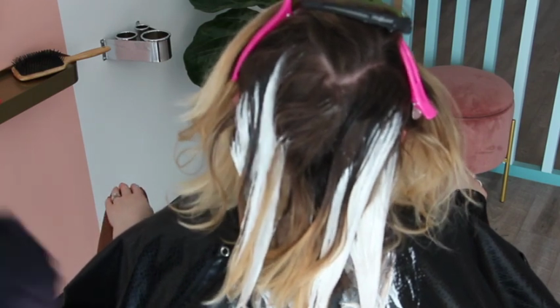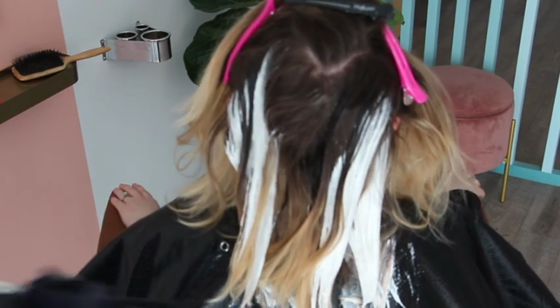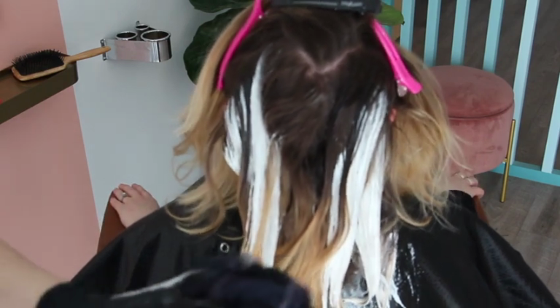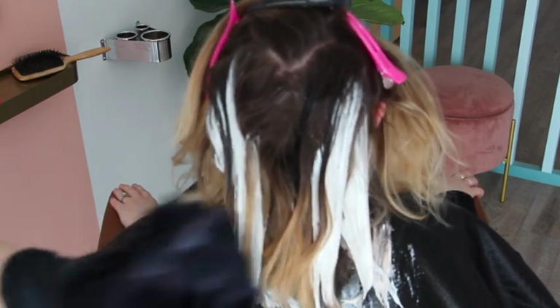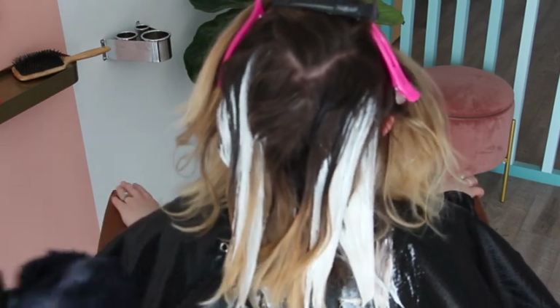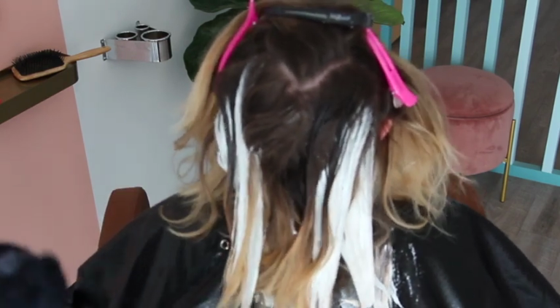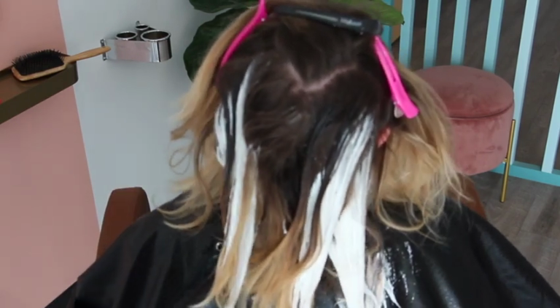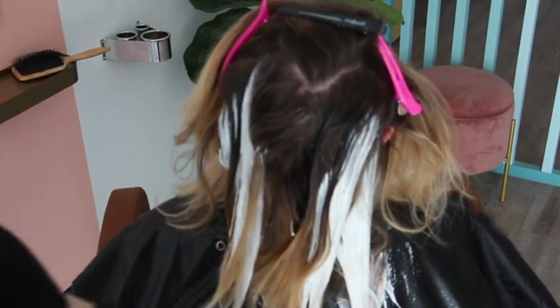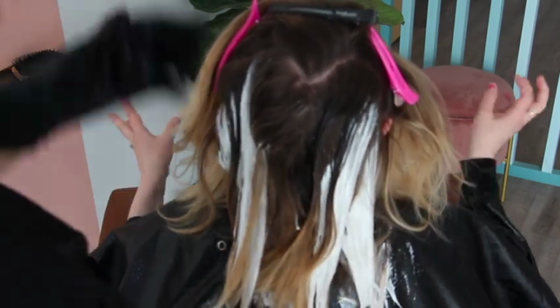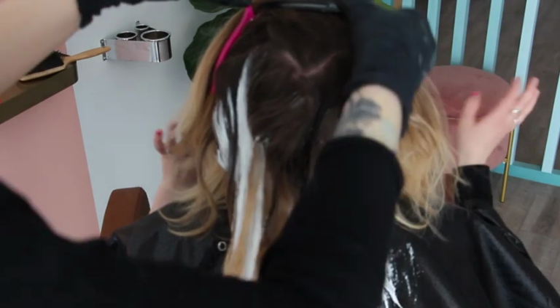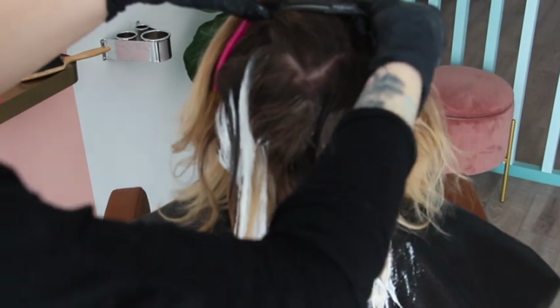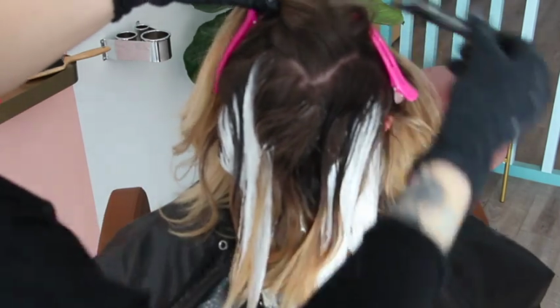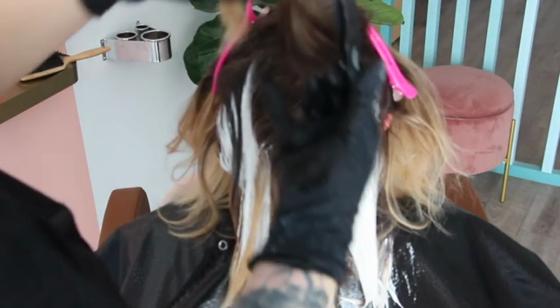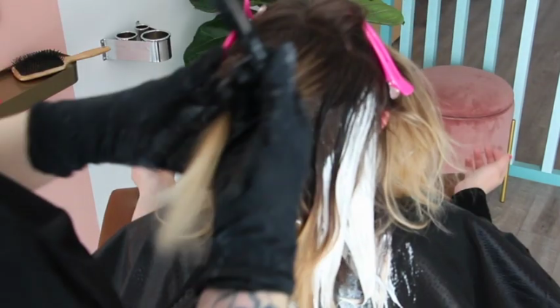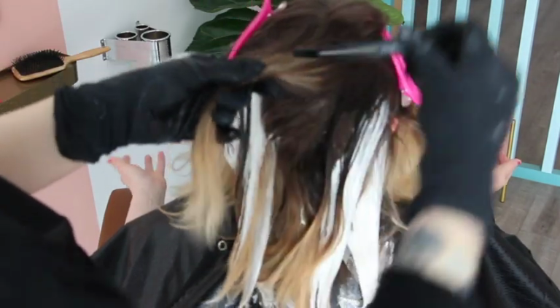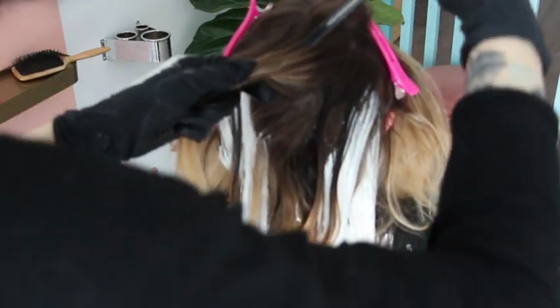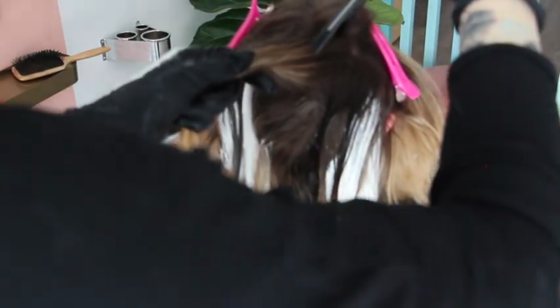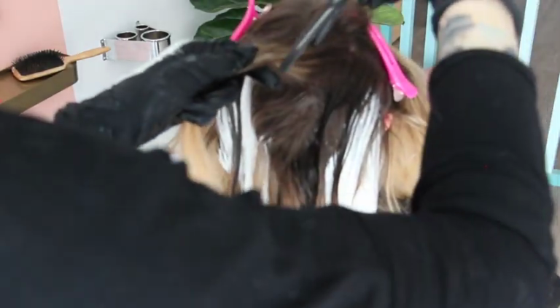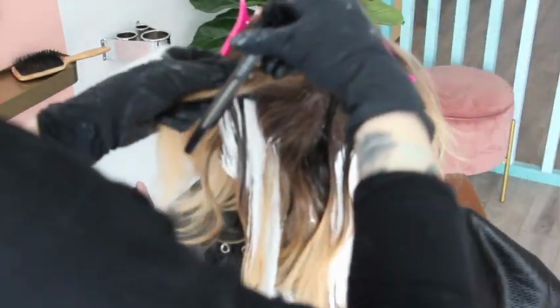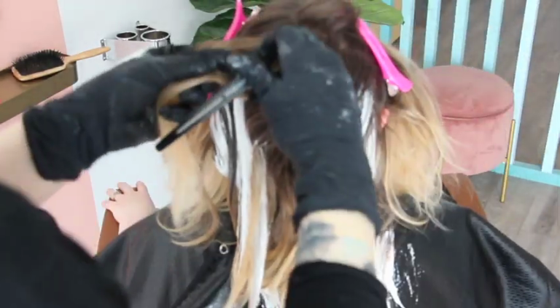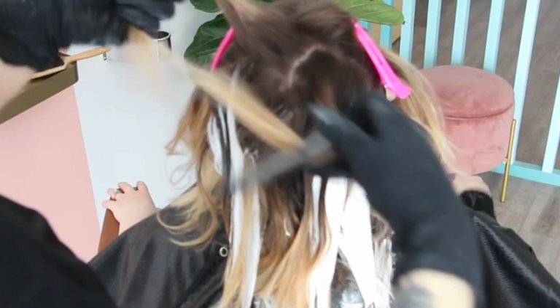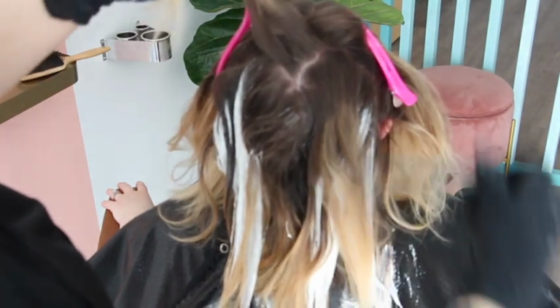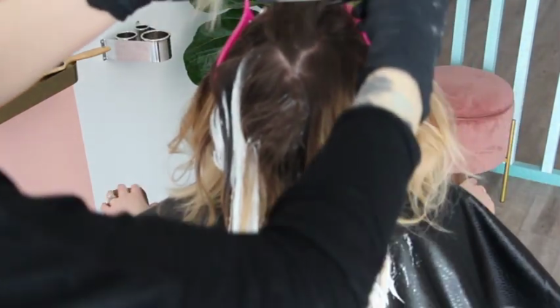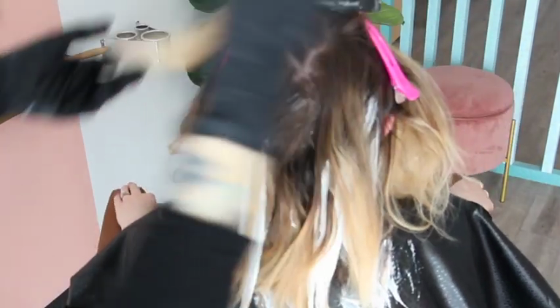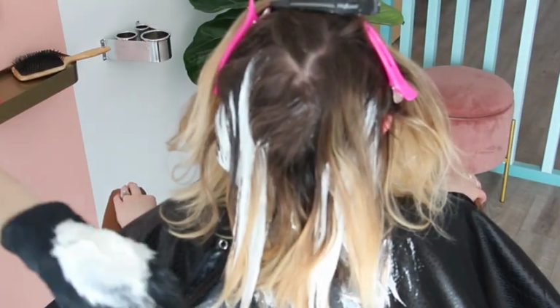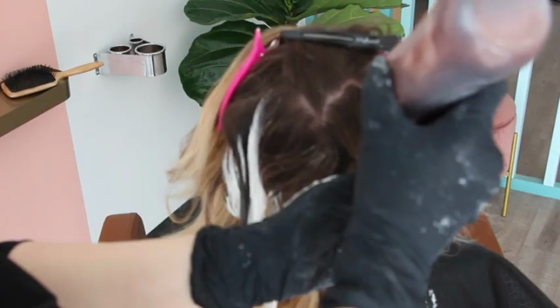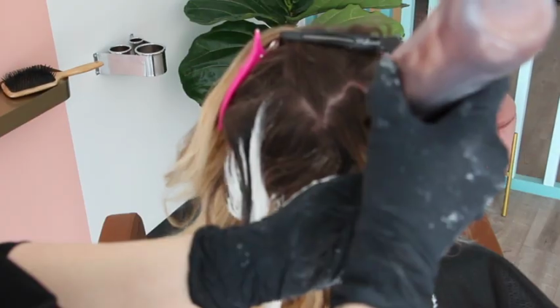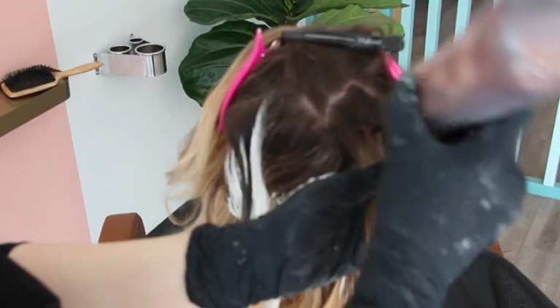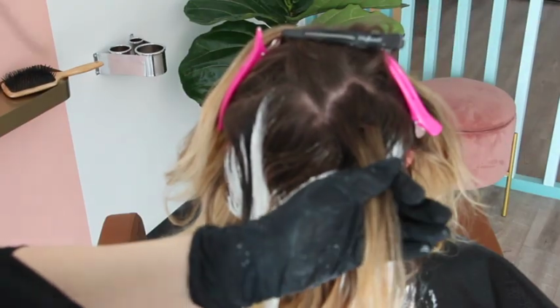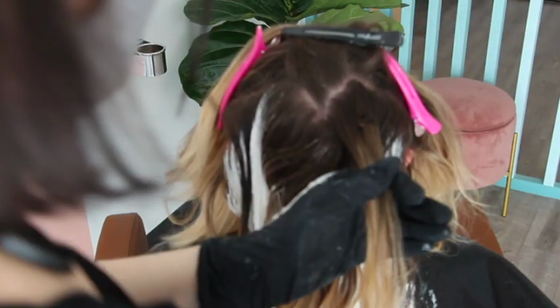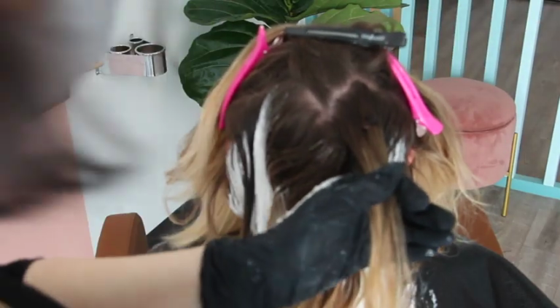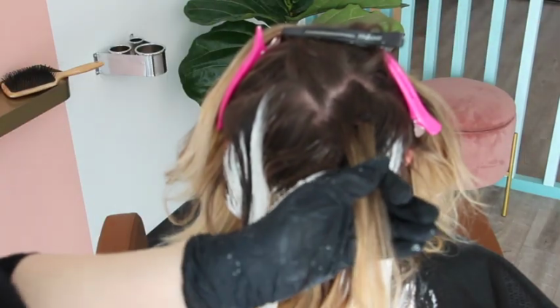Shades EQ is really forgivable. And like I said, 6N and above is the only time I will drag it through to create that blend. Anything darker than a 6N in Shades EQ and you can't really create that illusion of blend with the low light.